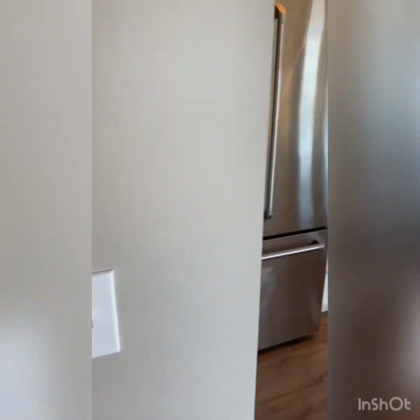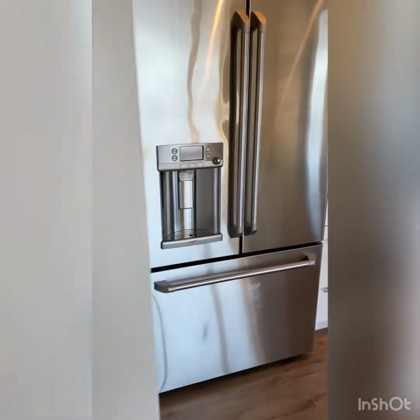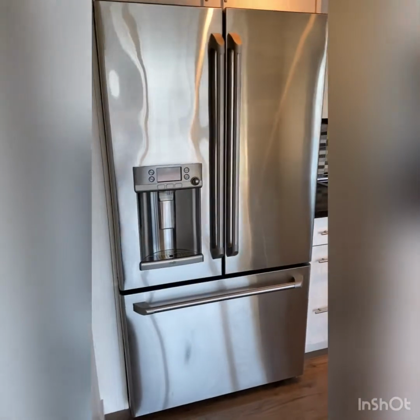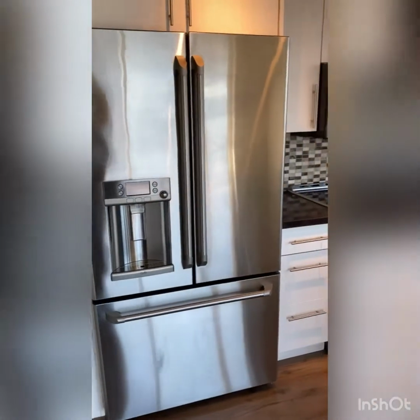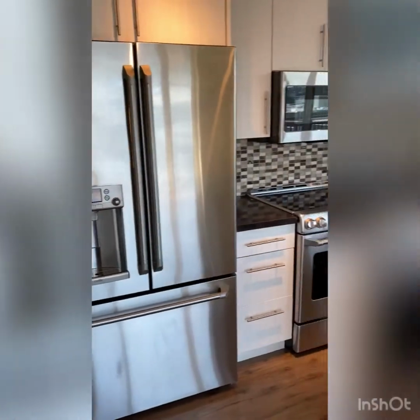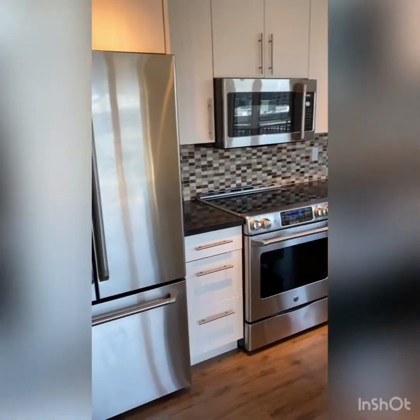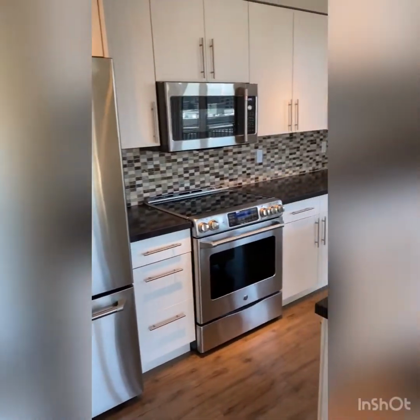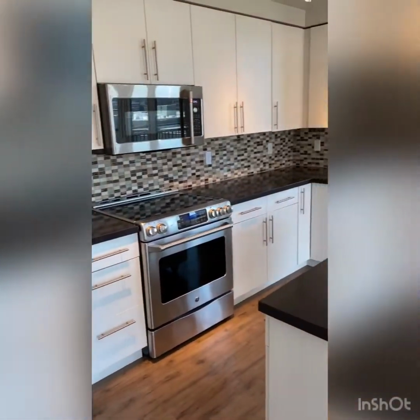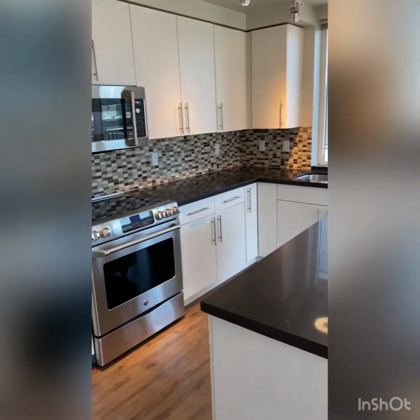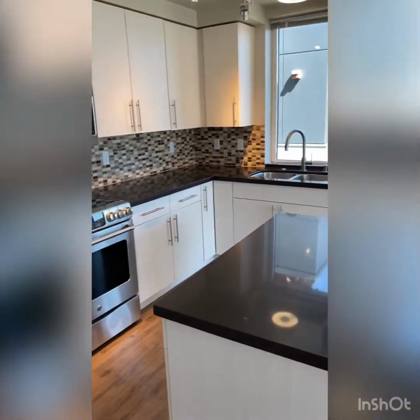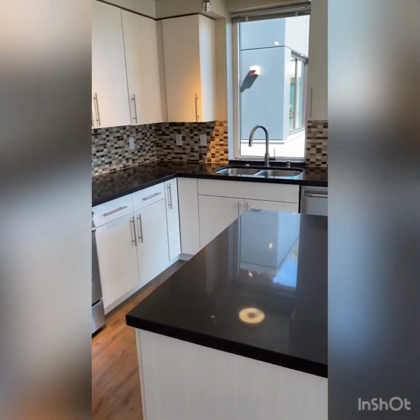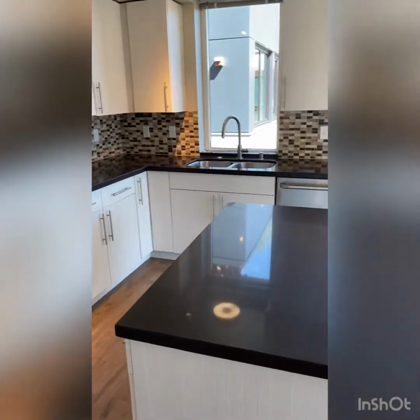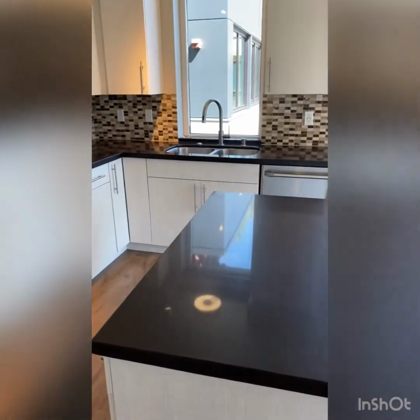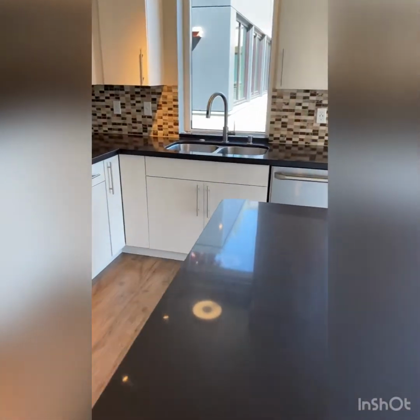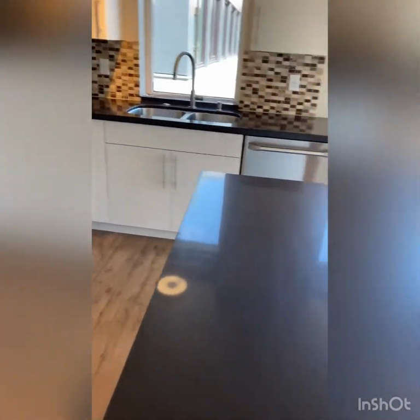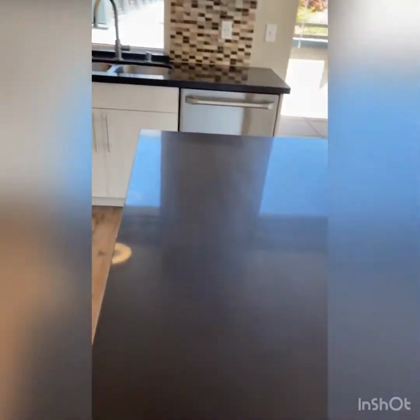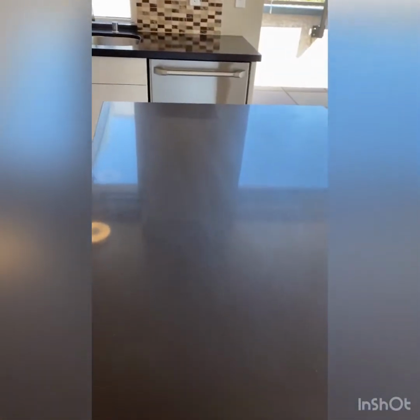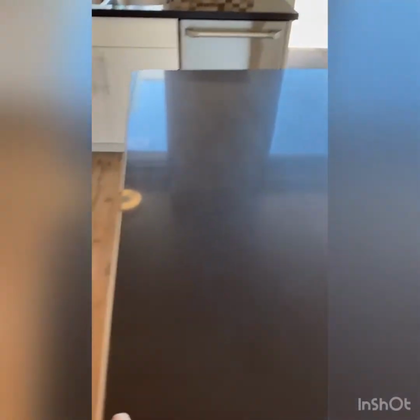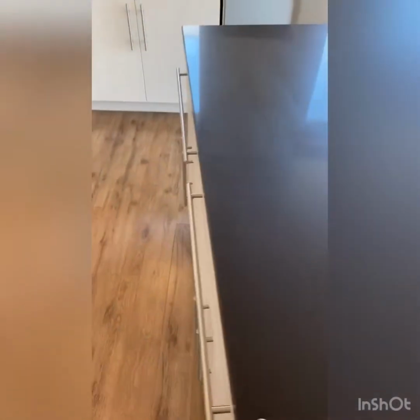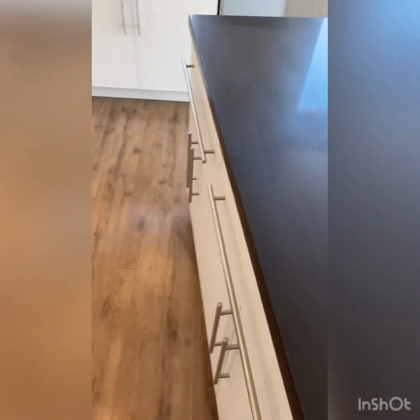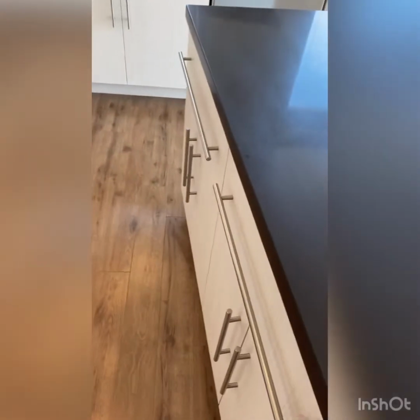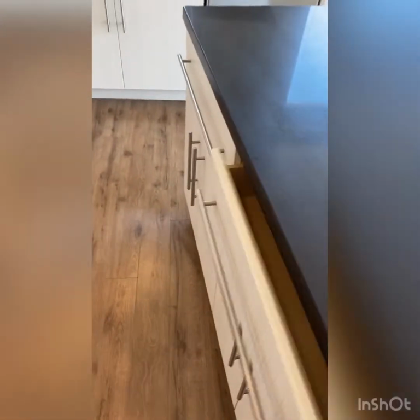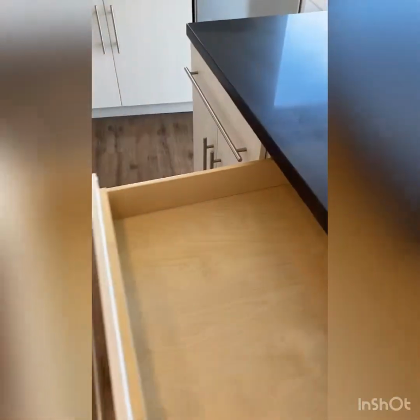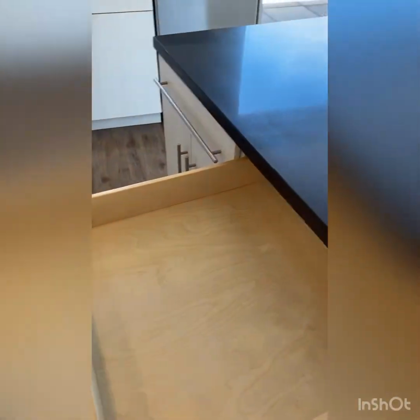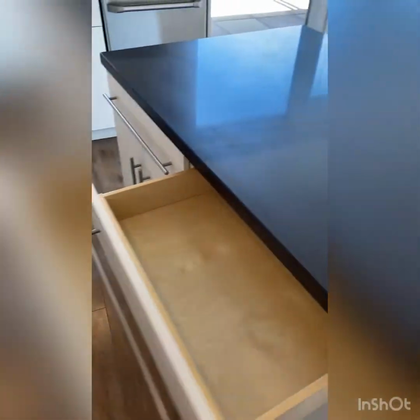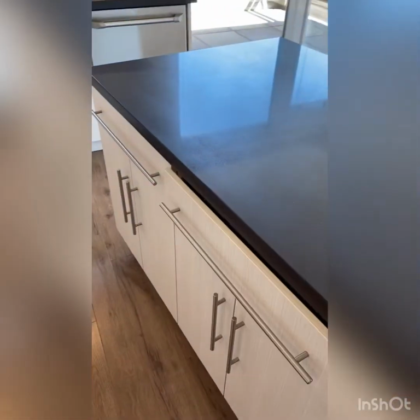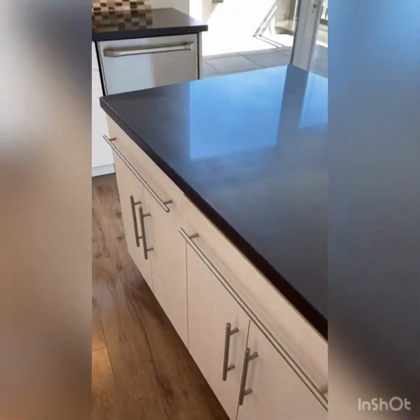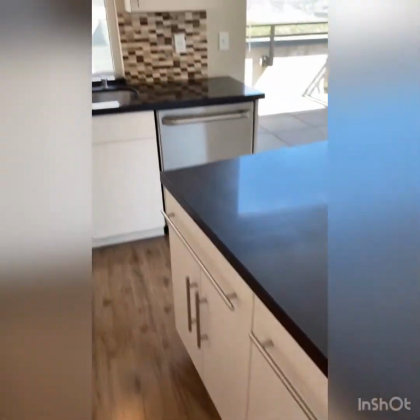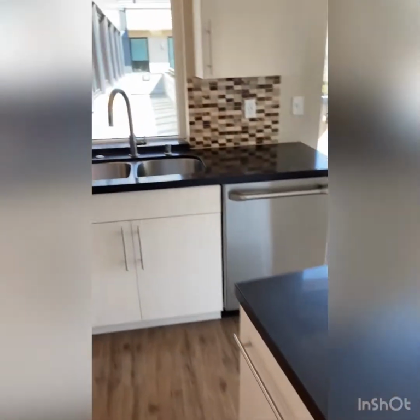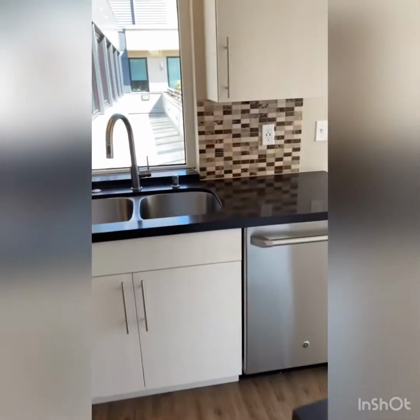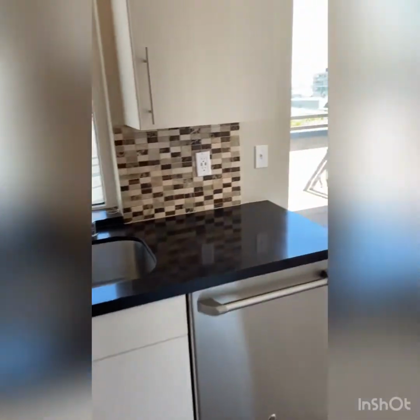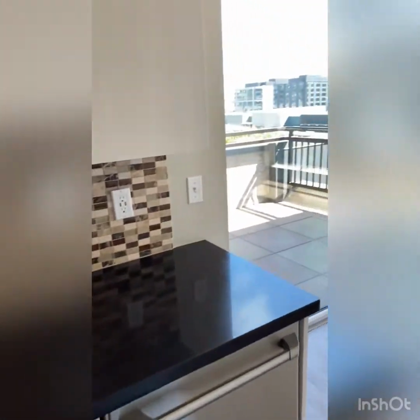As we walk into the kitchen entertainment area, you will notice a large L-shaped kitchen with all four major kitchen appliances, as well as our penthouse-level upgrades. The island is fully mobile, and all of our cabinetry will feature soft-close finishes.